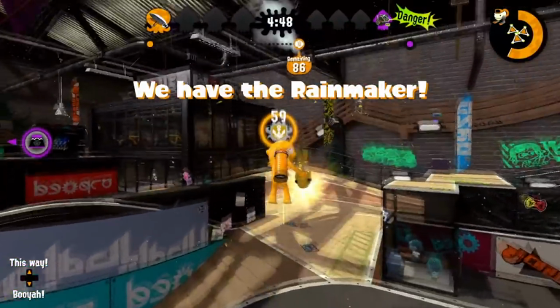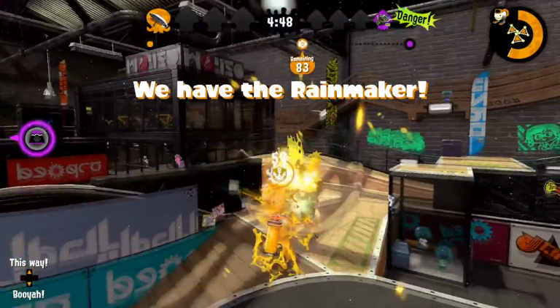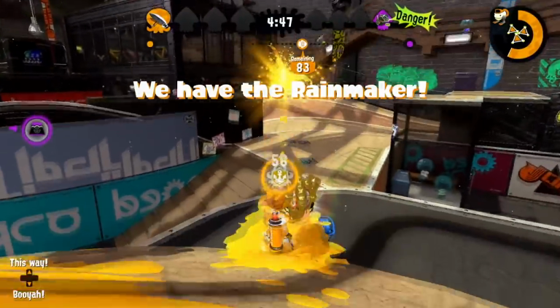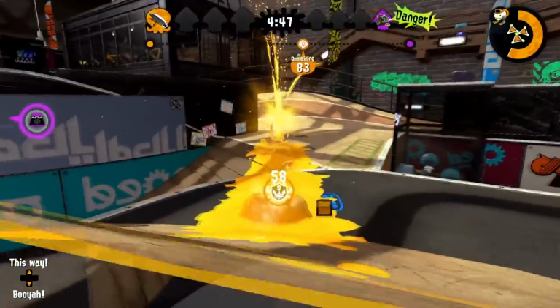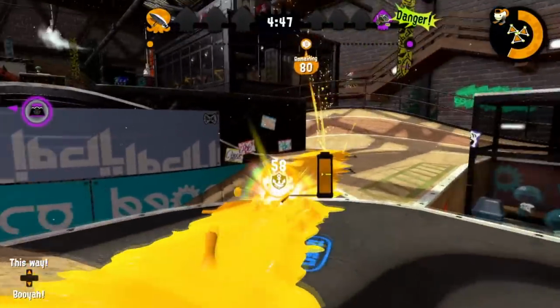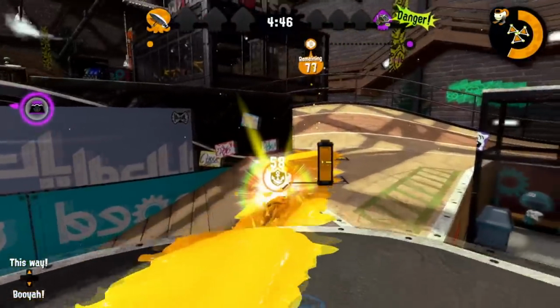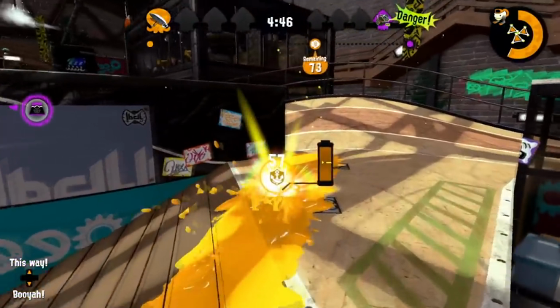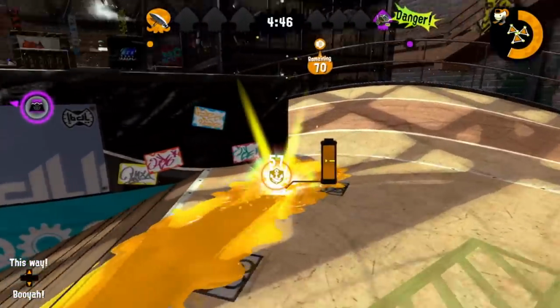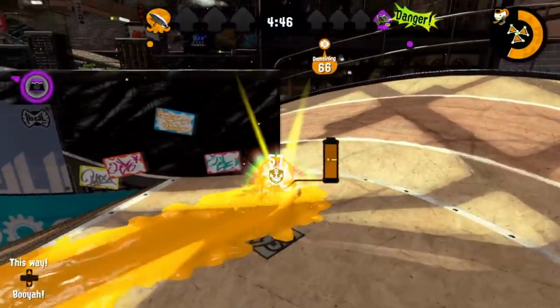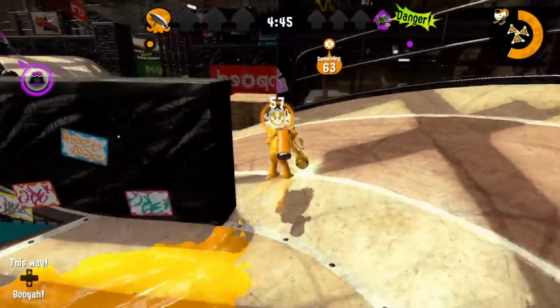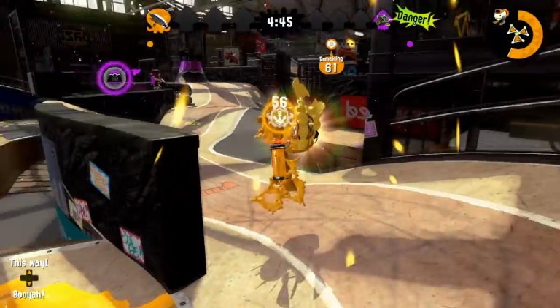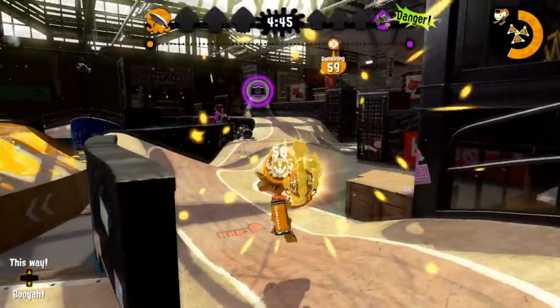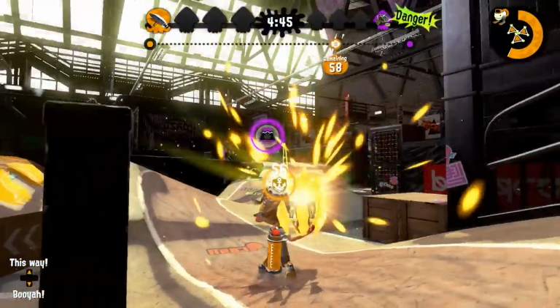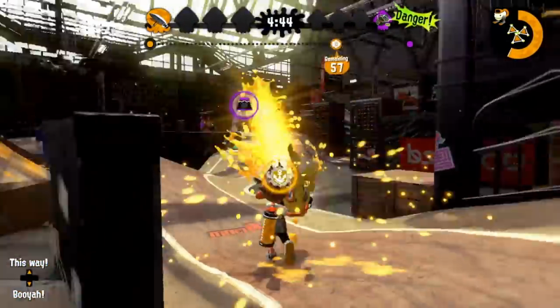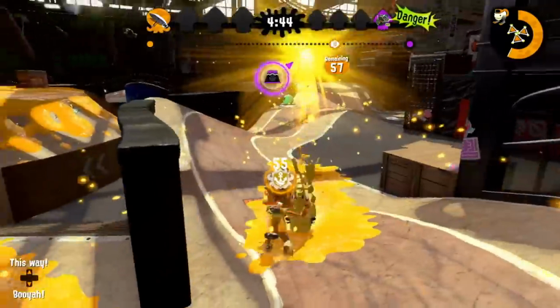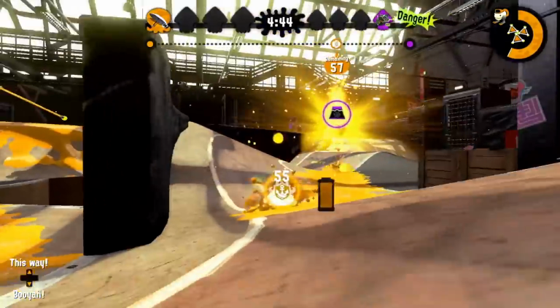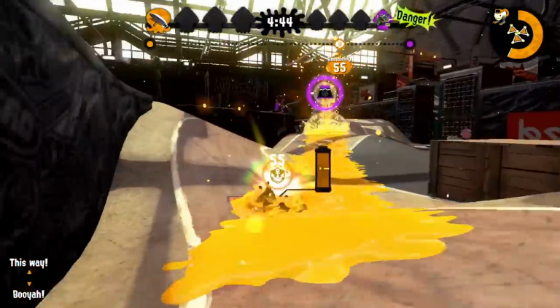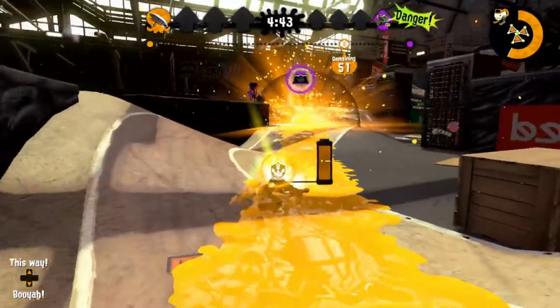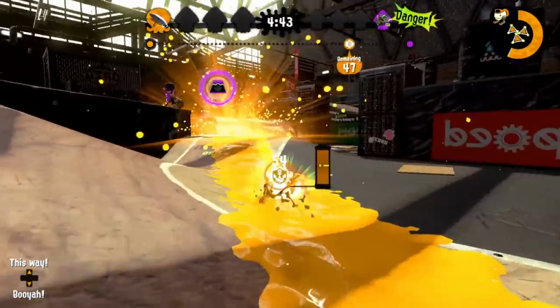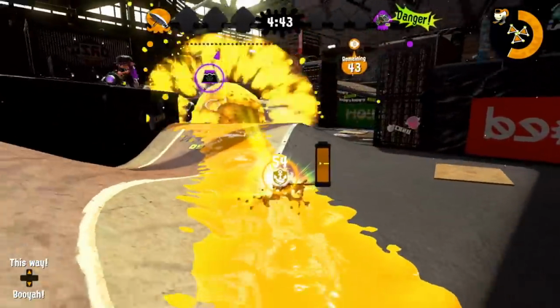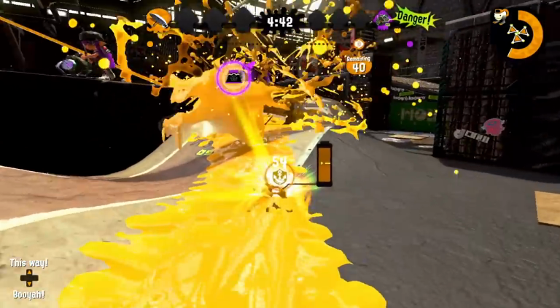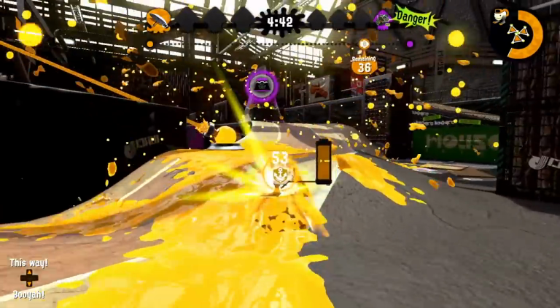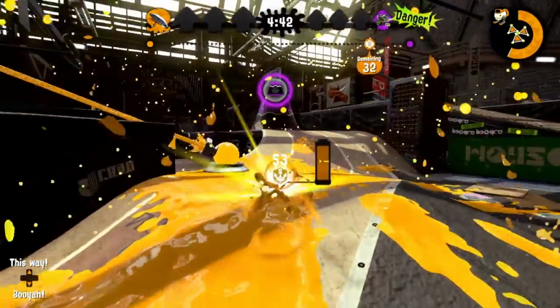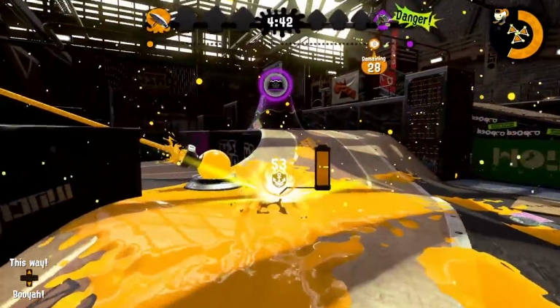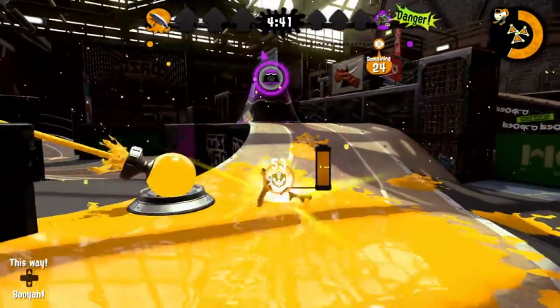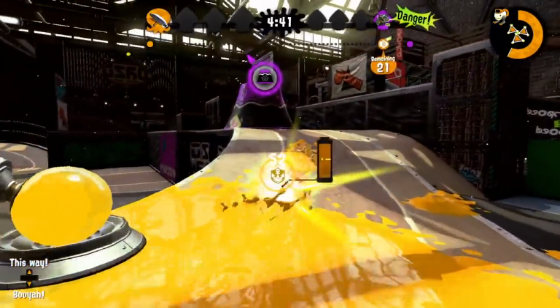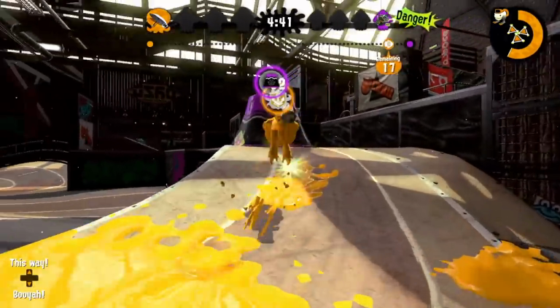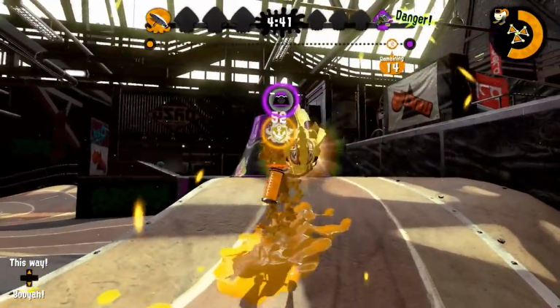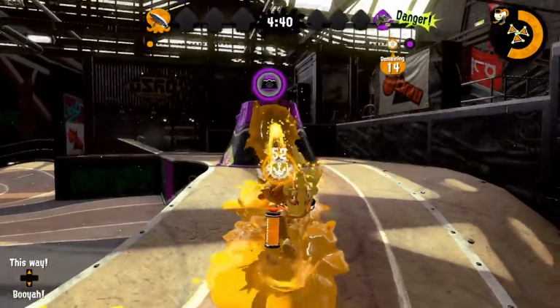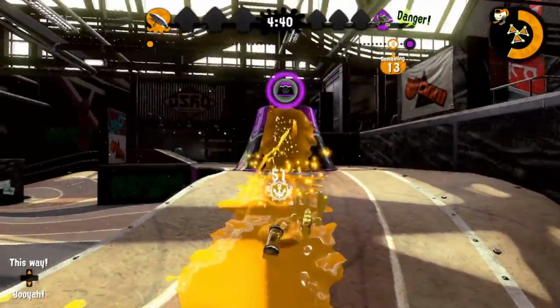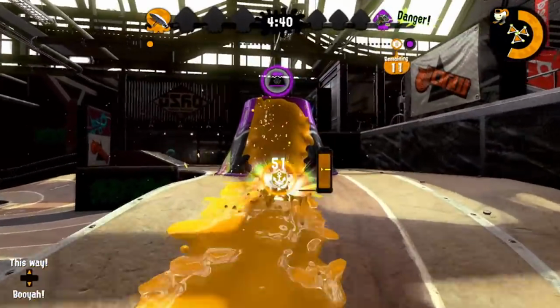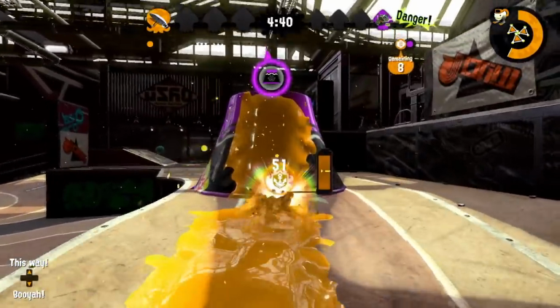The left side on Humpback is pretty much a death trap, unless opponents are really far on the right or wiped. Going right side is a little bit easier and still pretty fast.